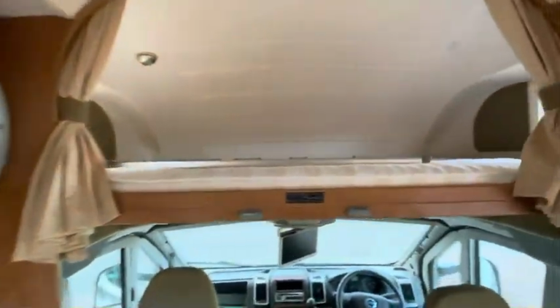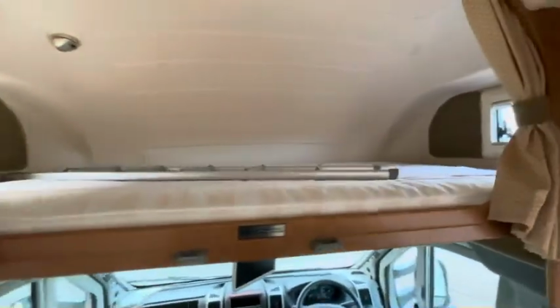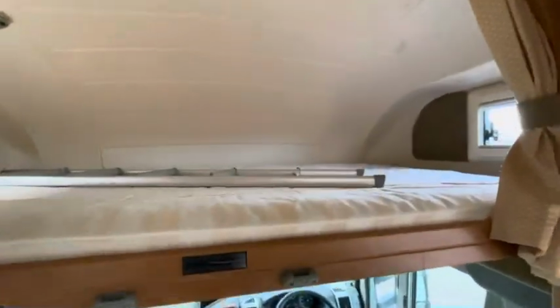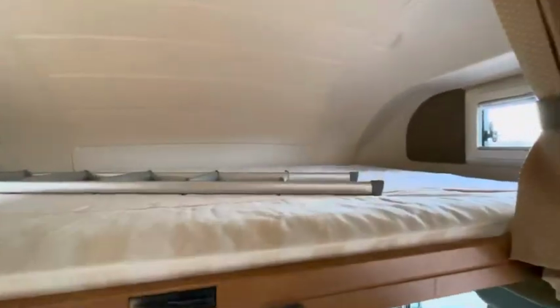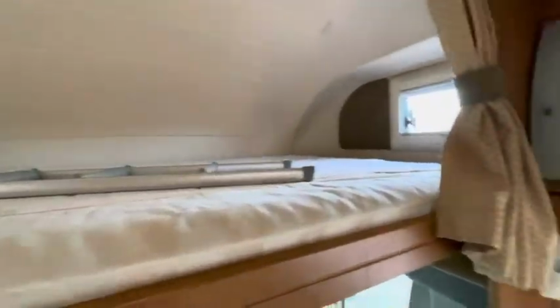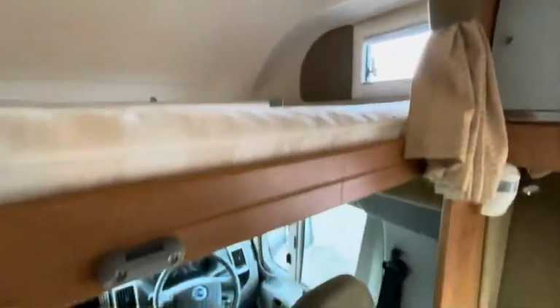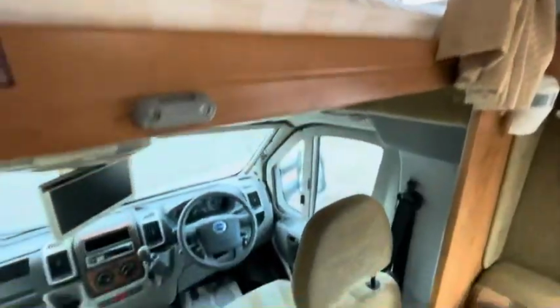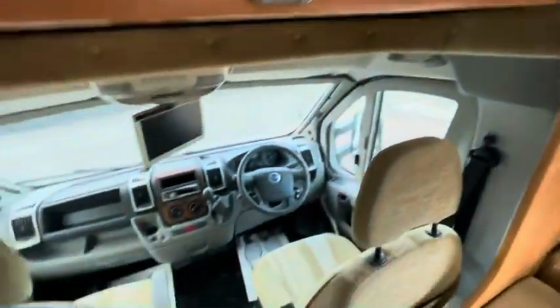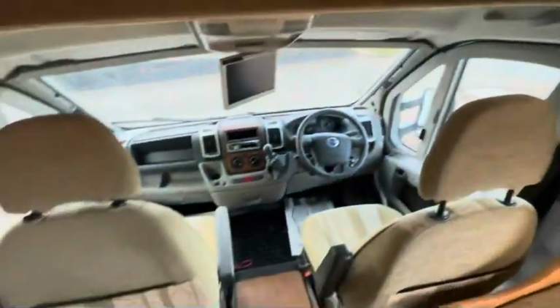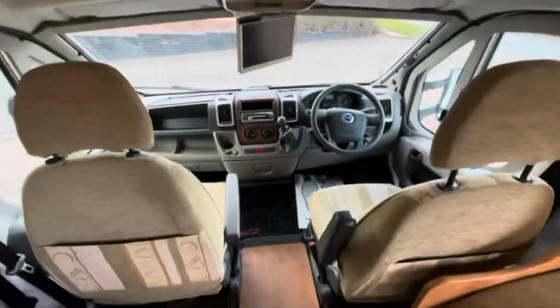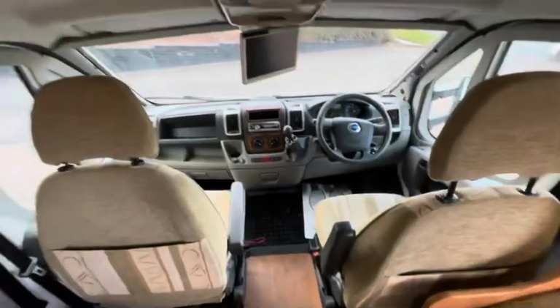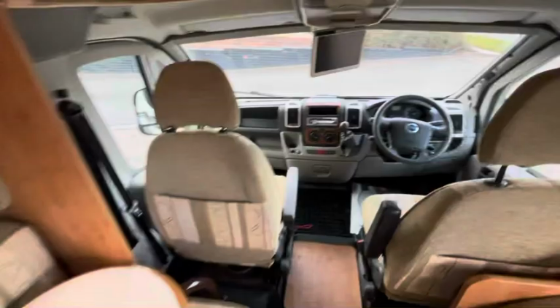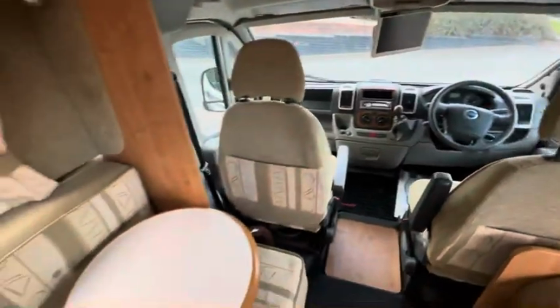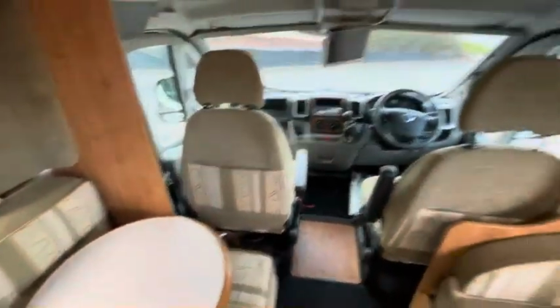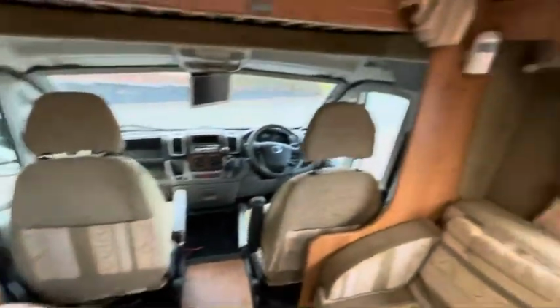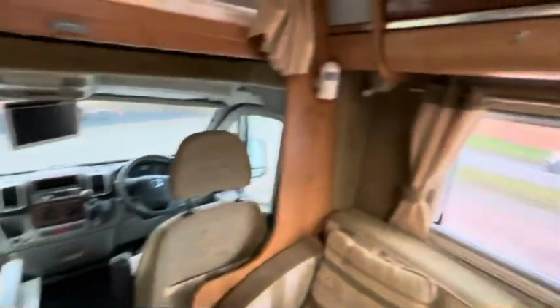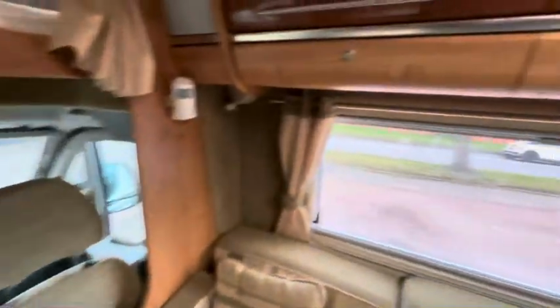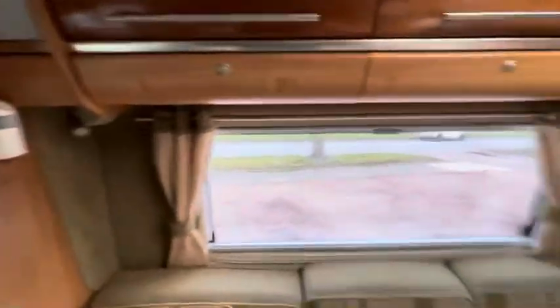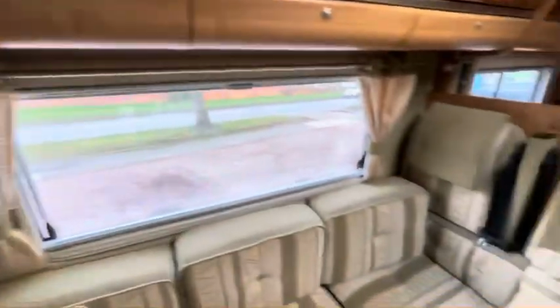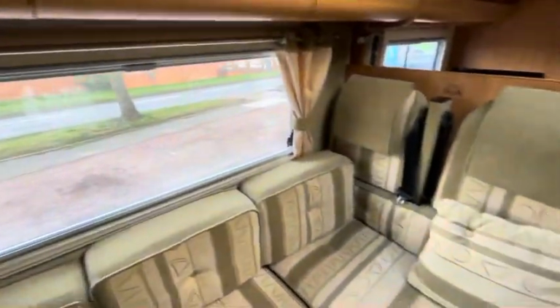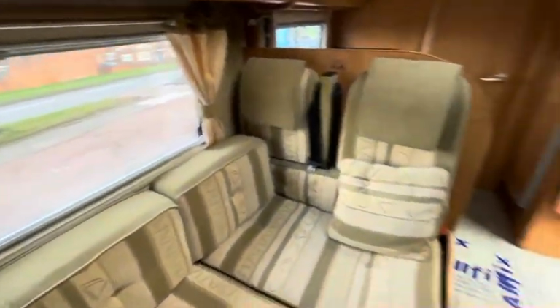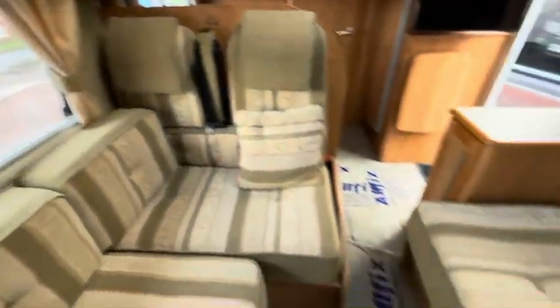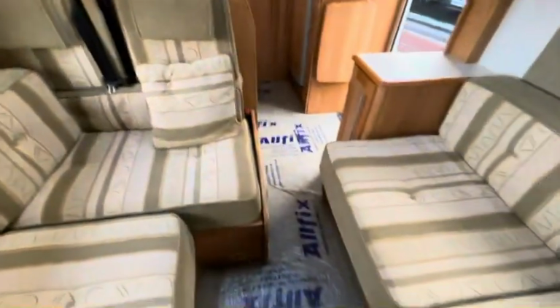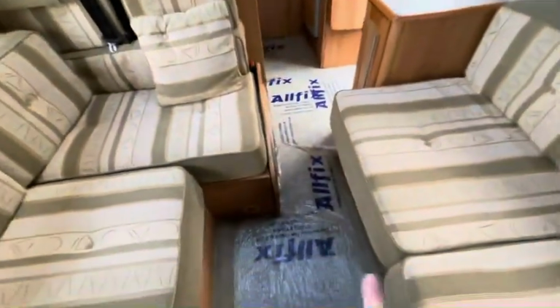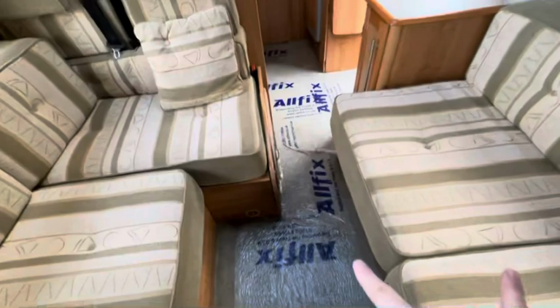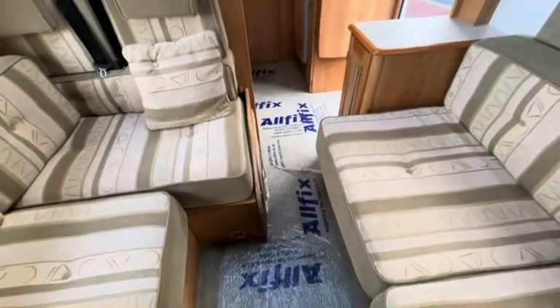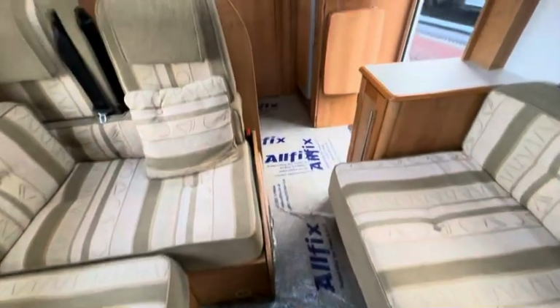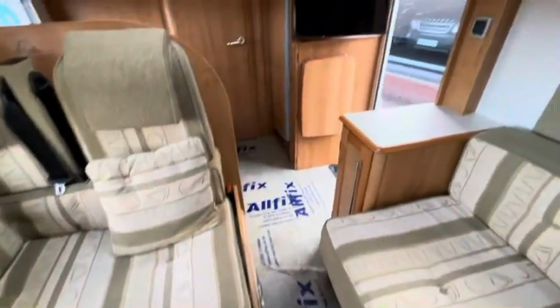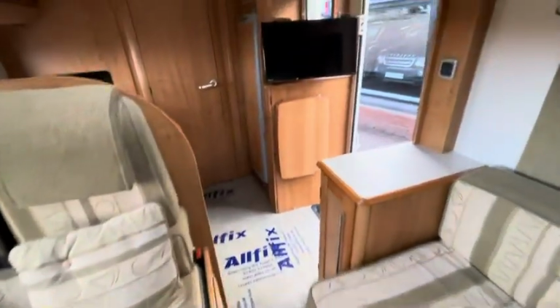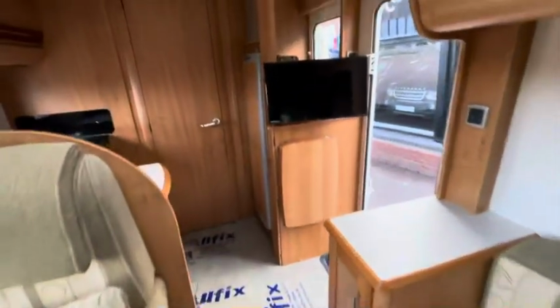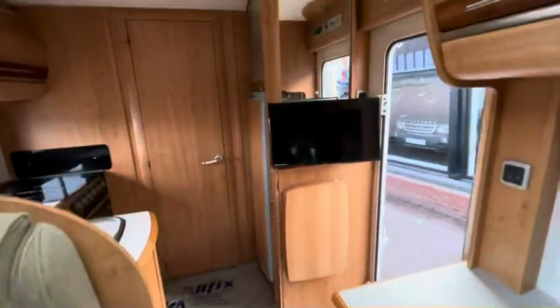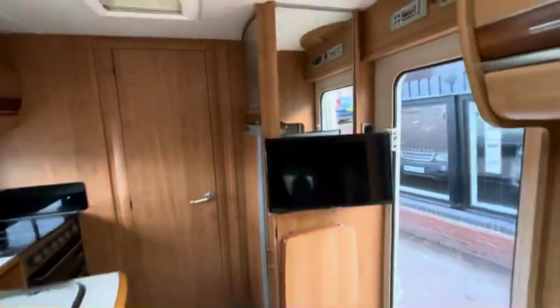You've got your double bed up there with ladders, captain seats with captain table, heaps of storage, double bed comes out here, and a TV.